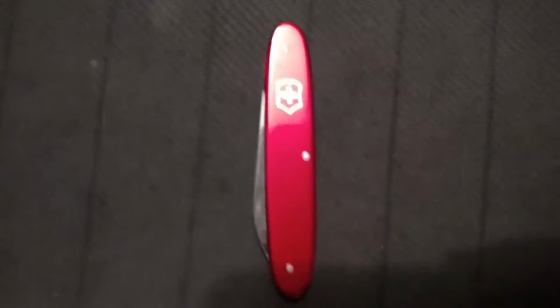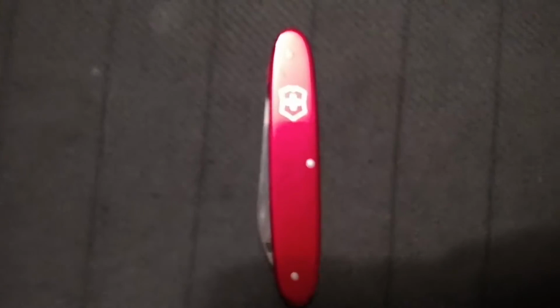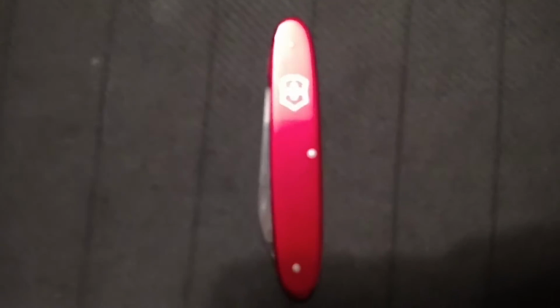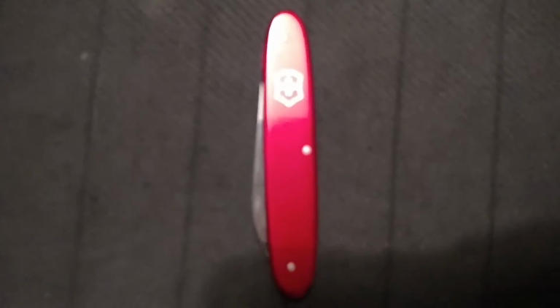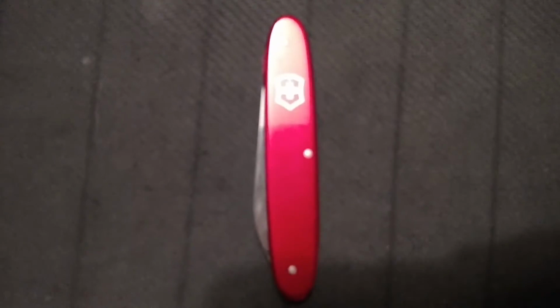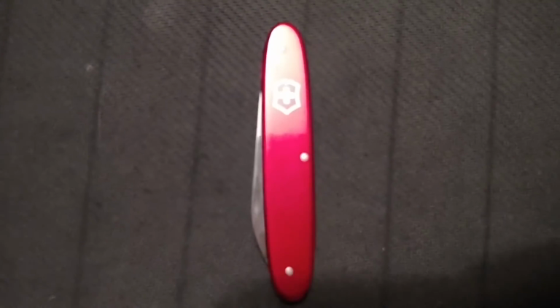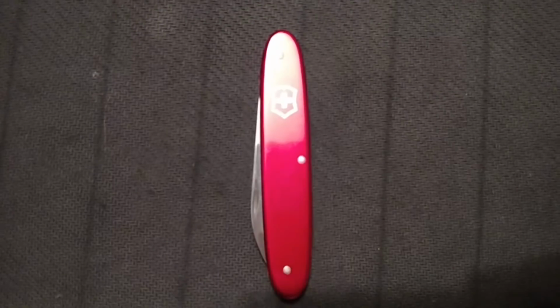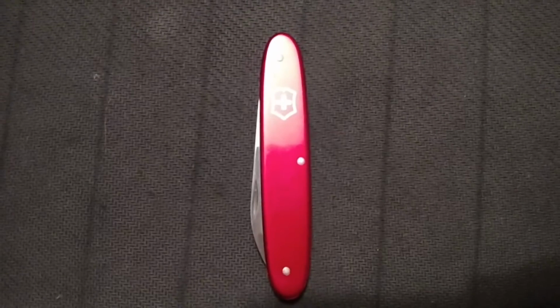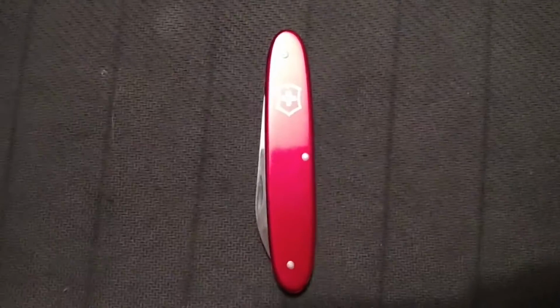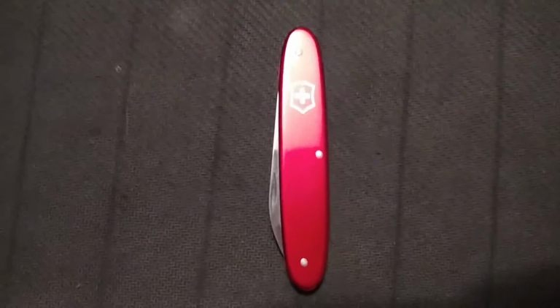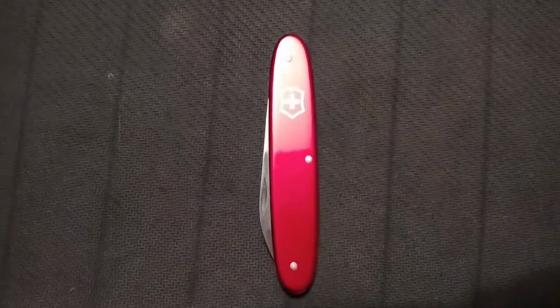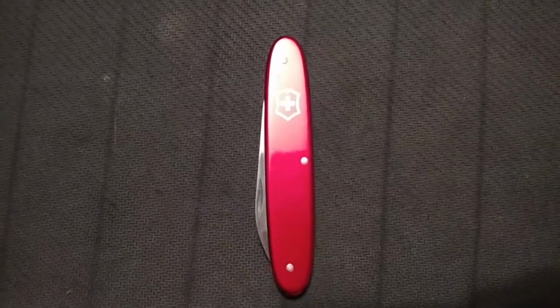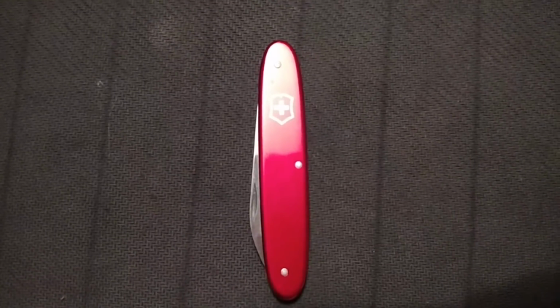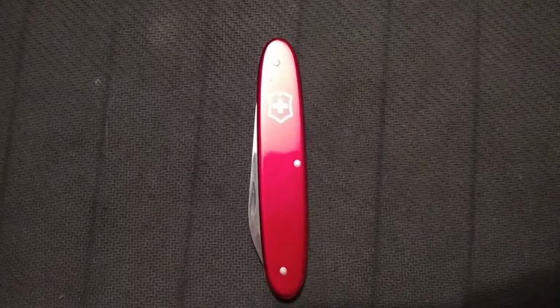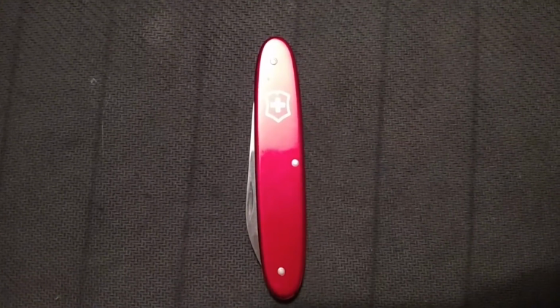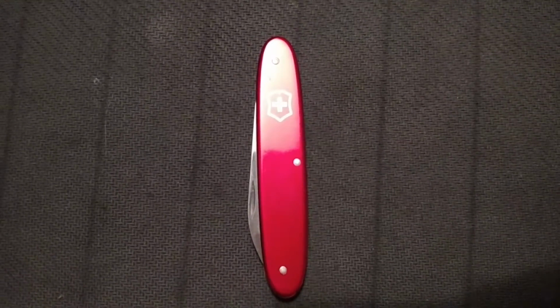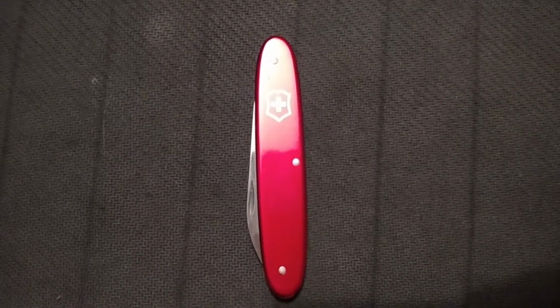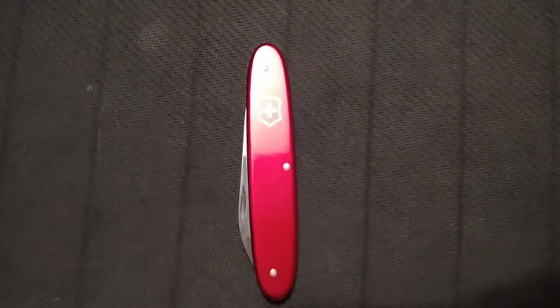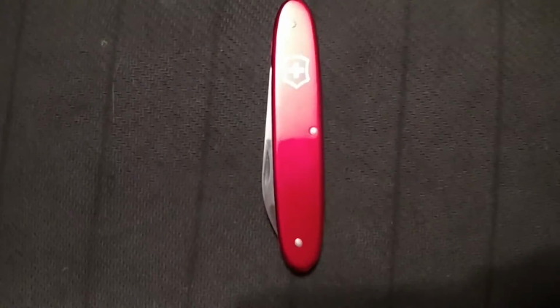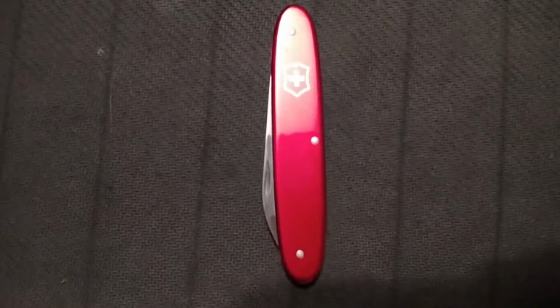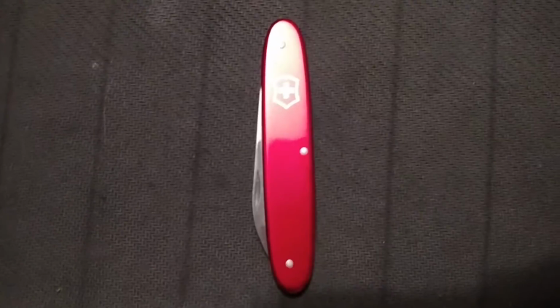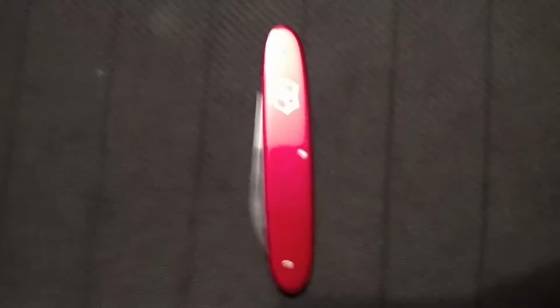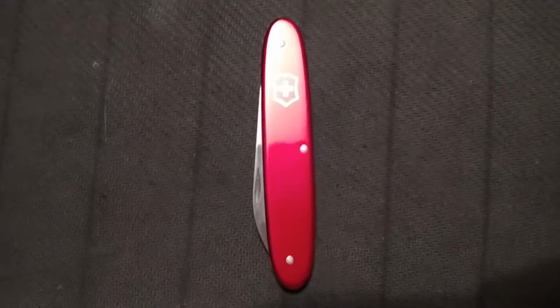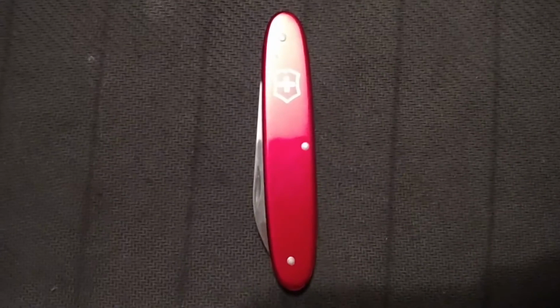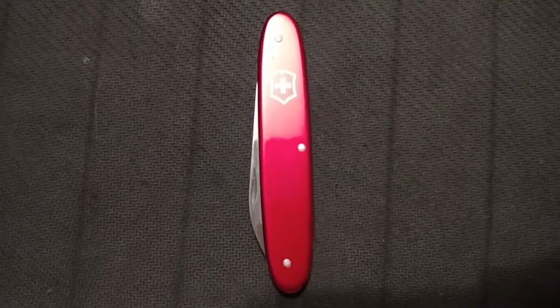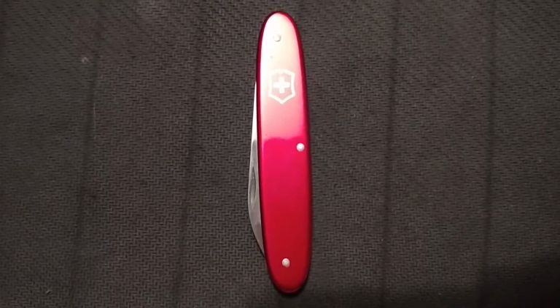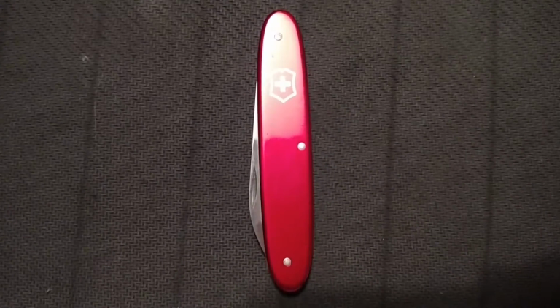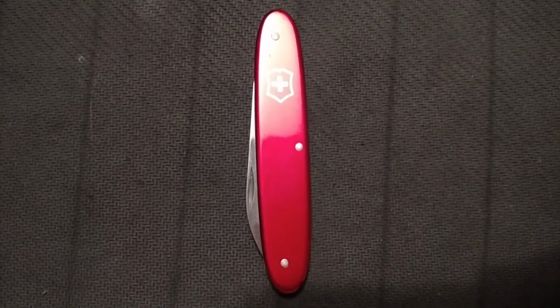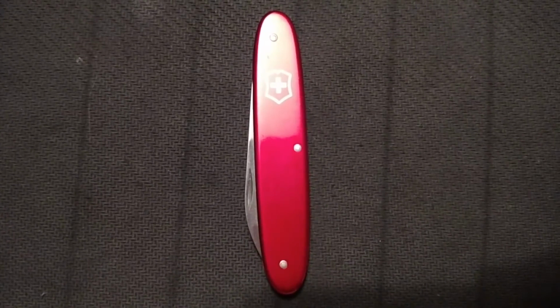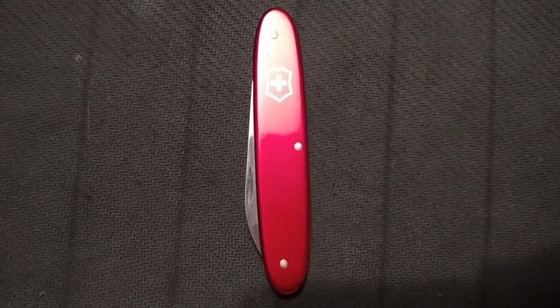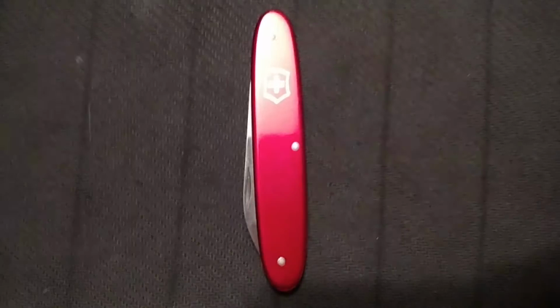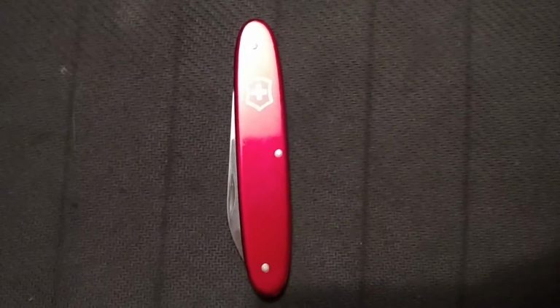I hope you guys enjoyed the video. Be sure to subscribe for more videos on knives that I have. Other than that, I hope you guys watch the next video. See ya.